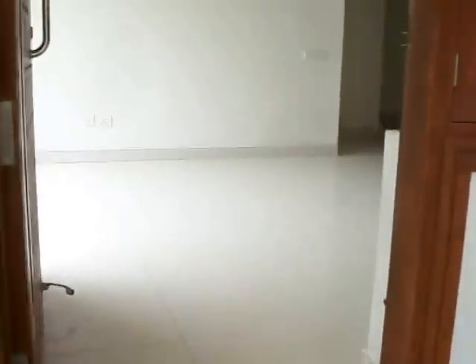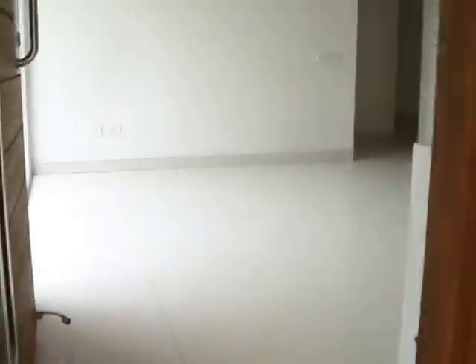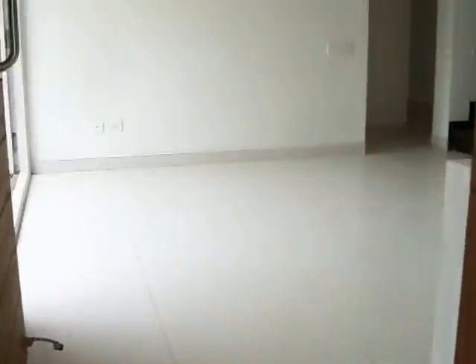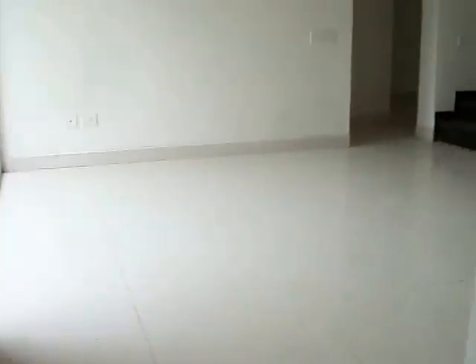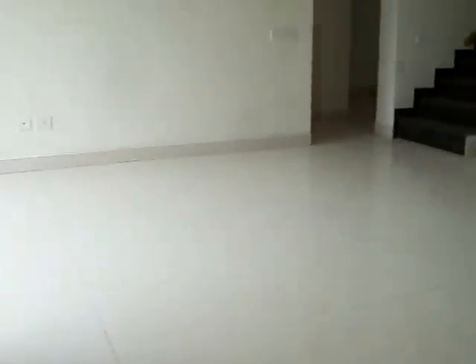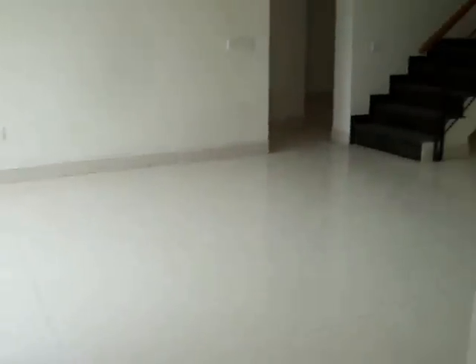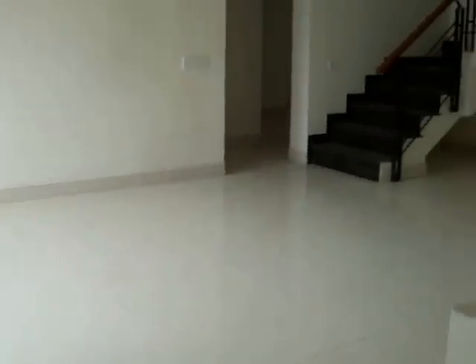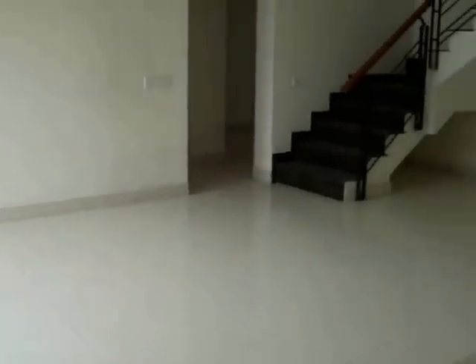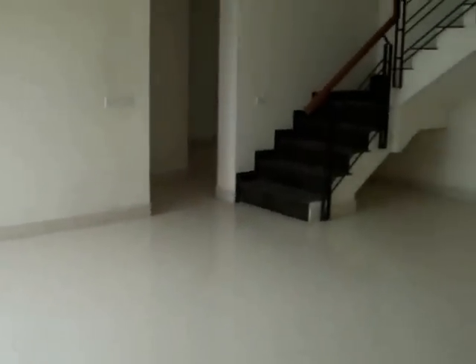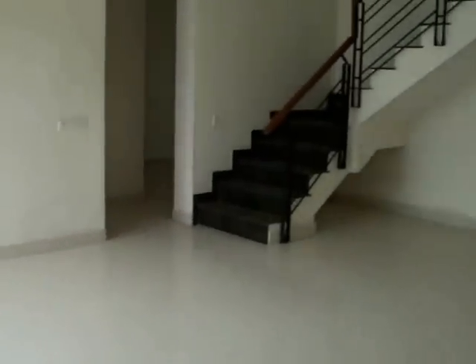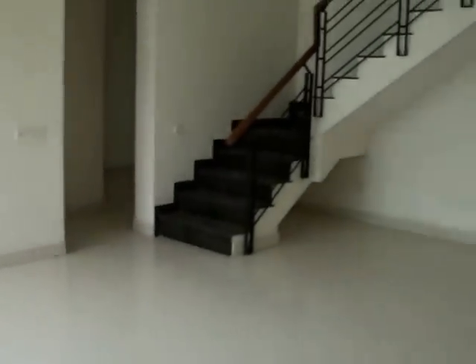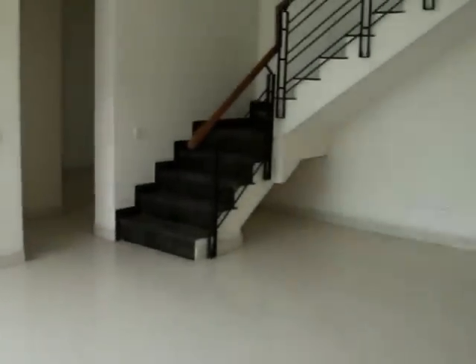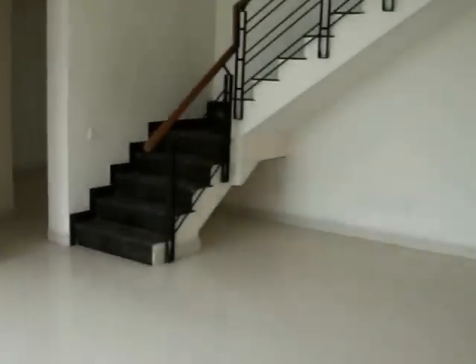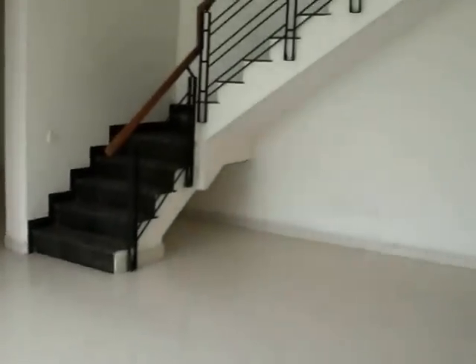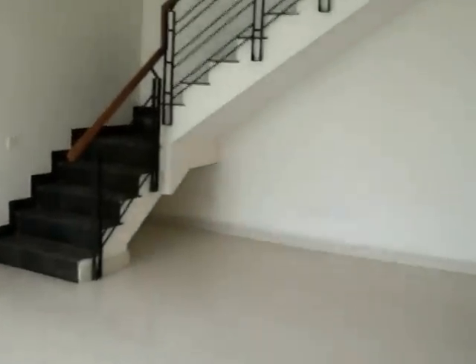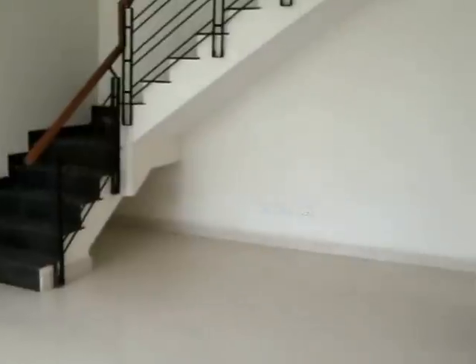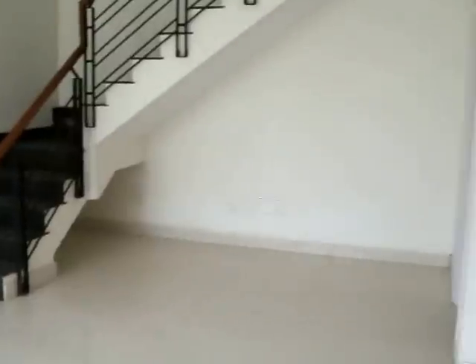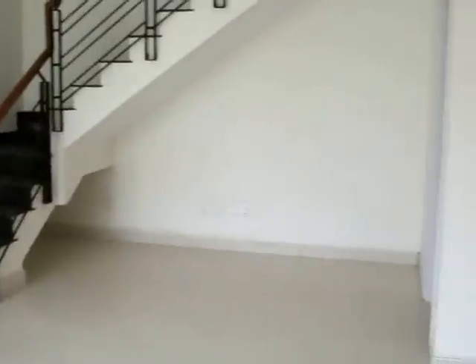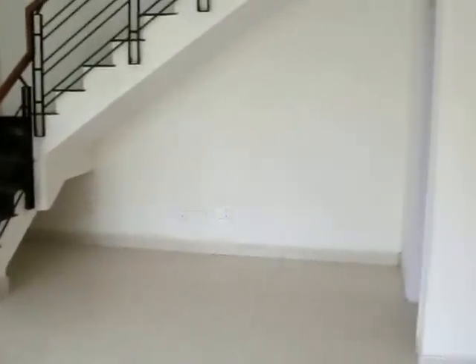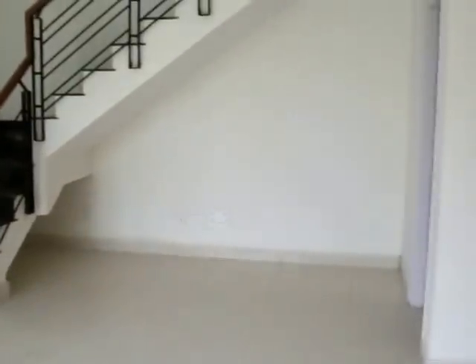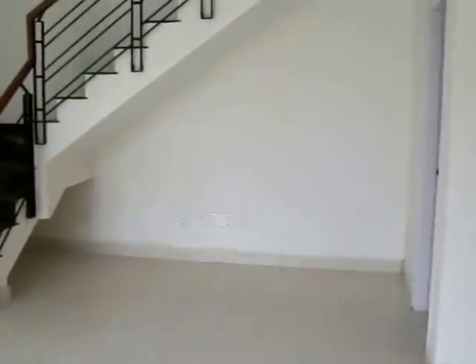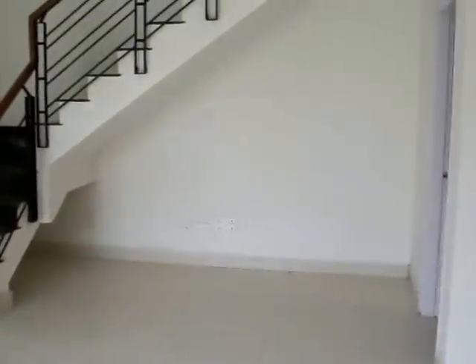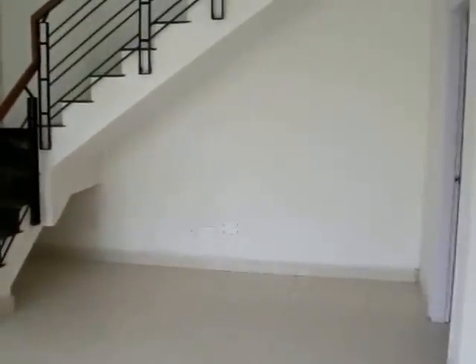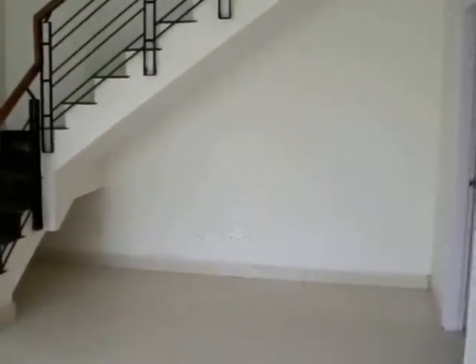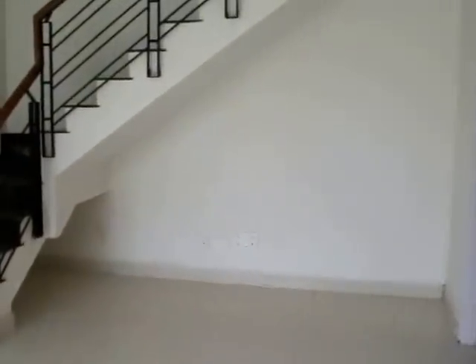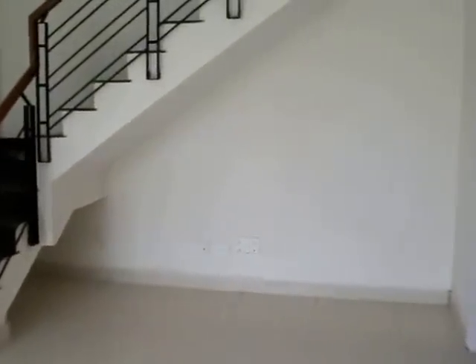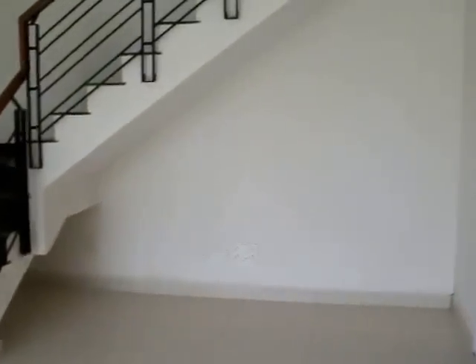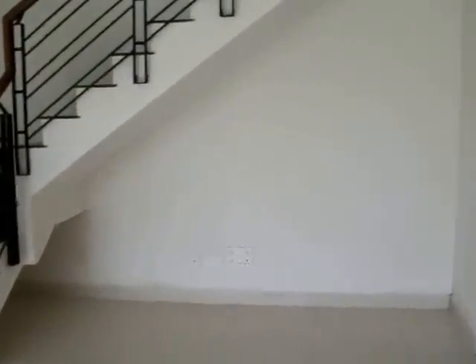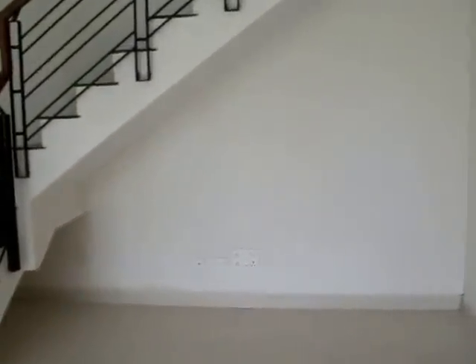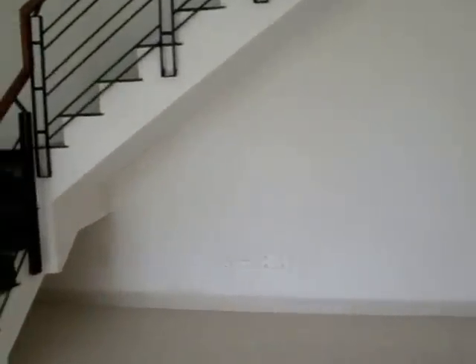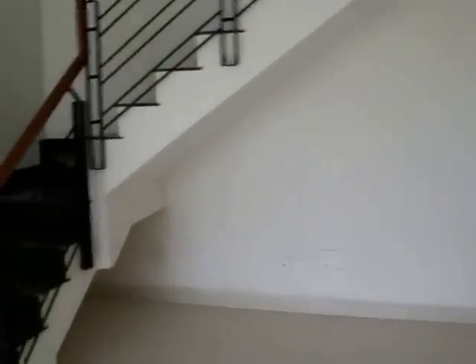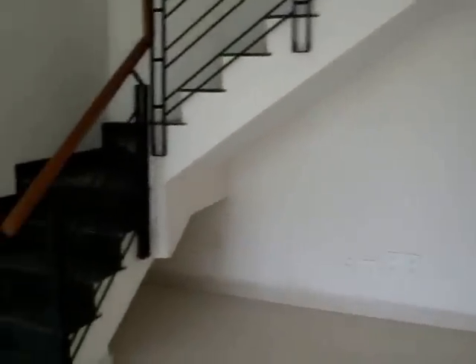As we enter, this is the living room. It has complete home theater wiring done.